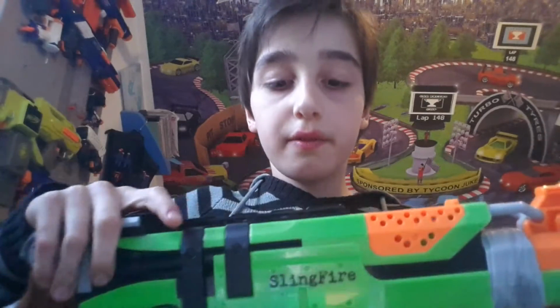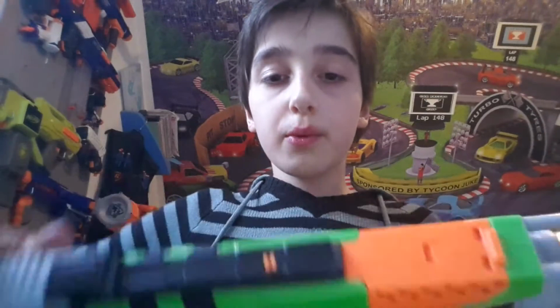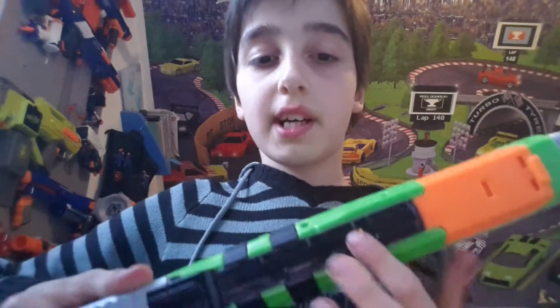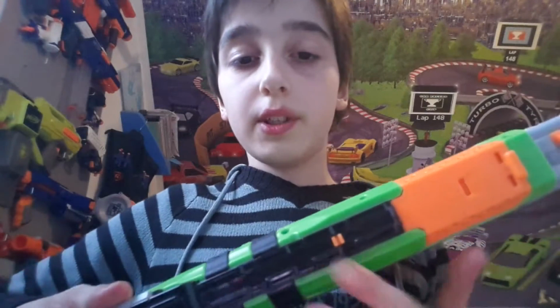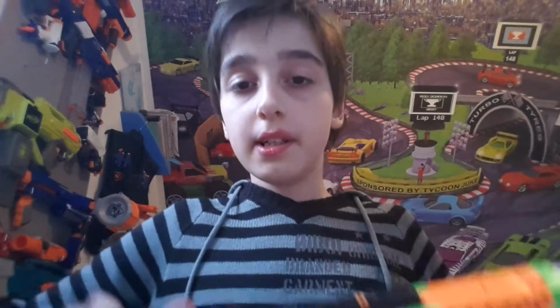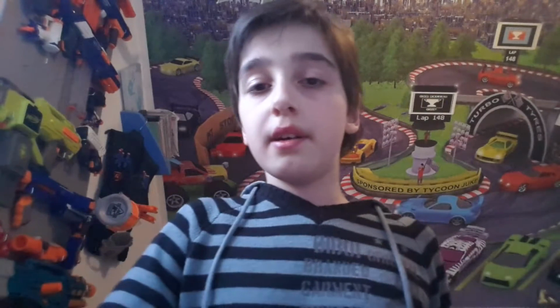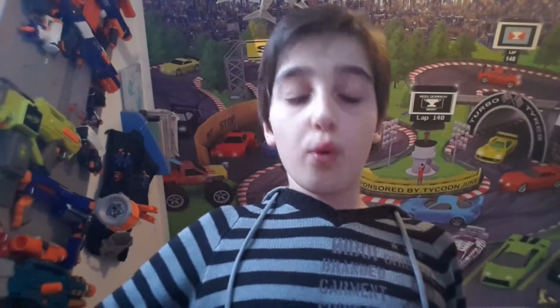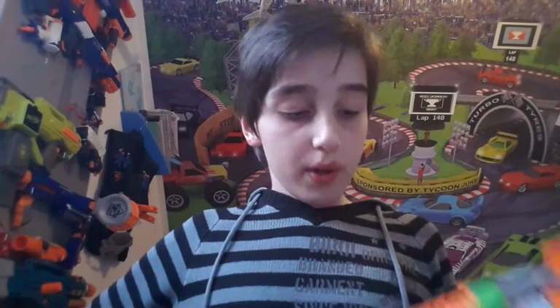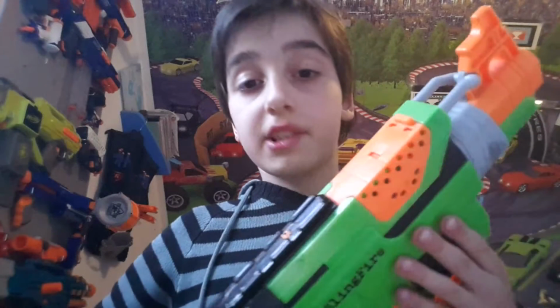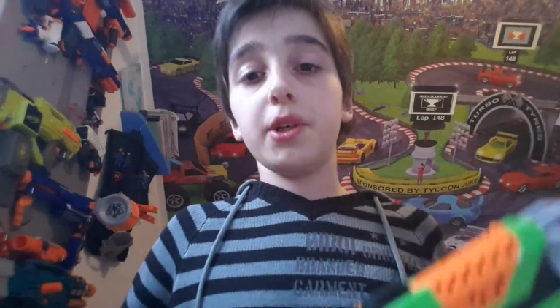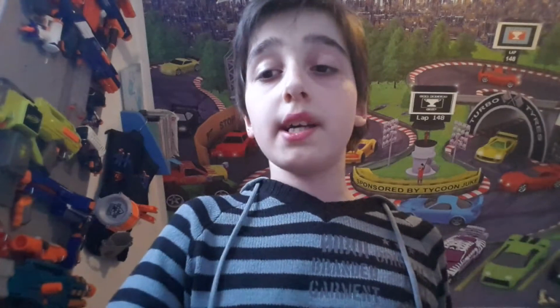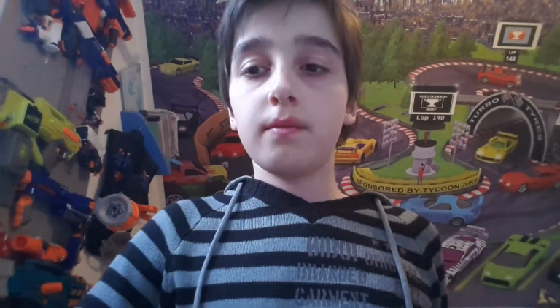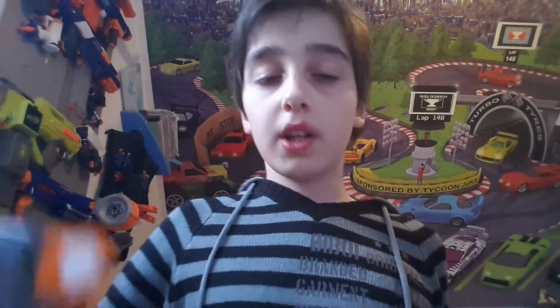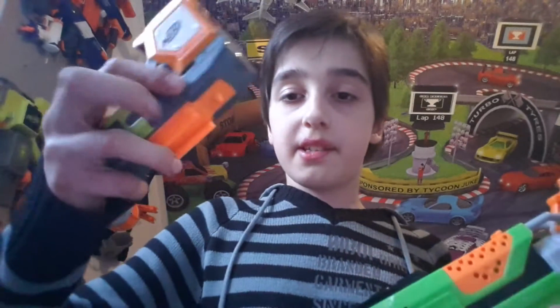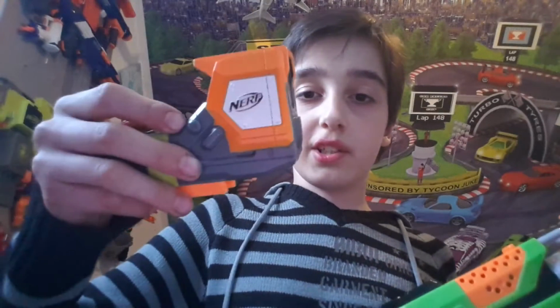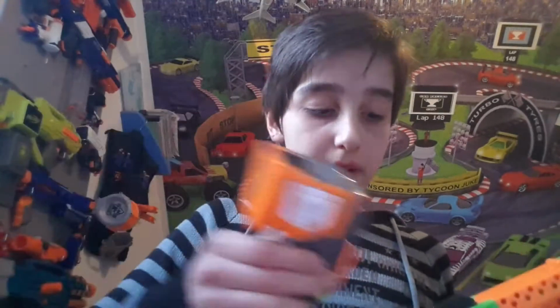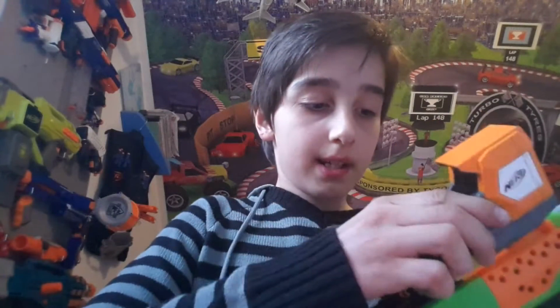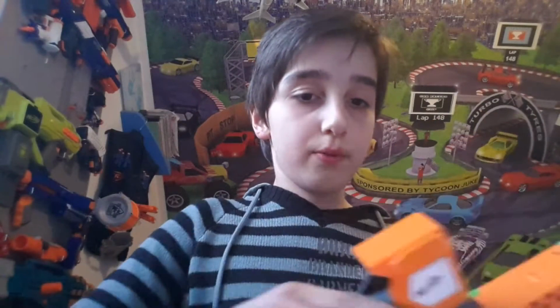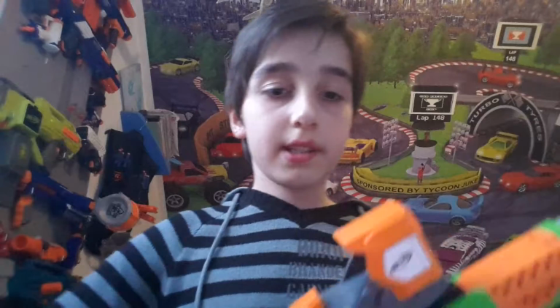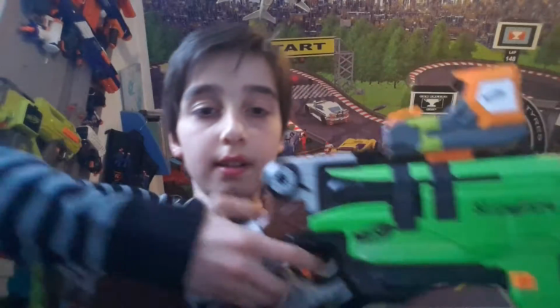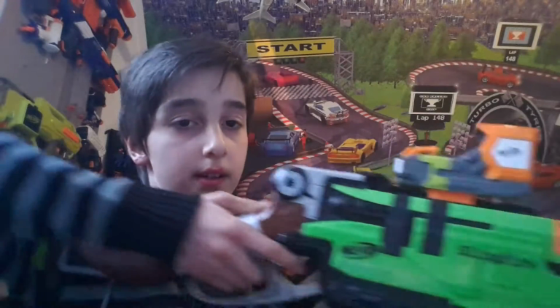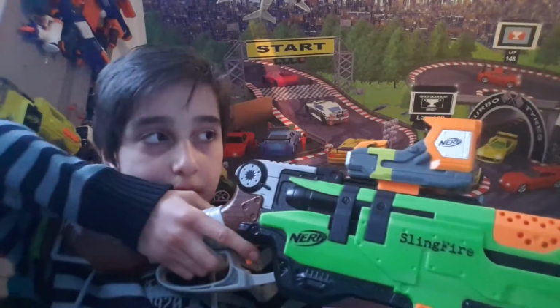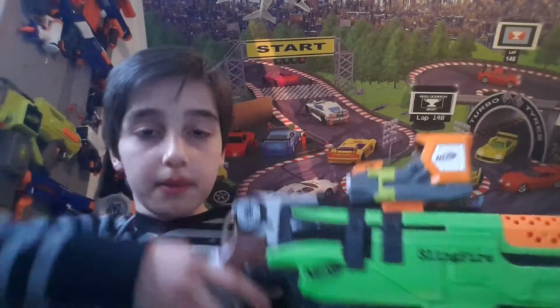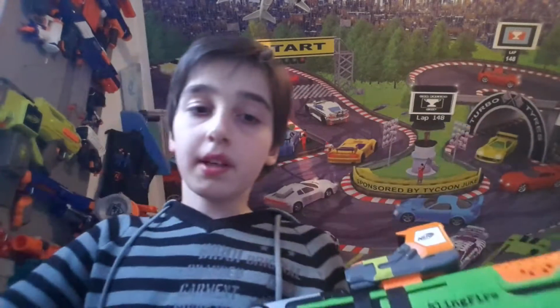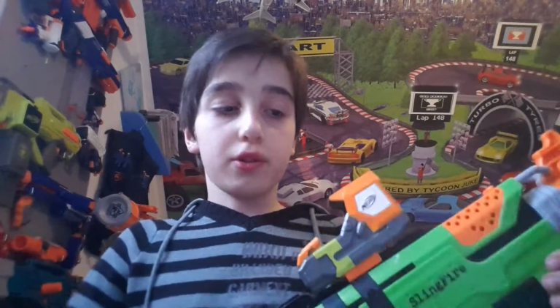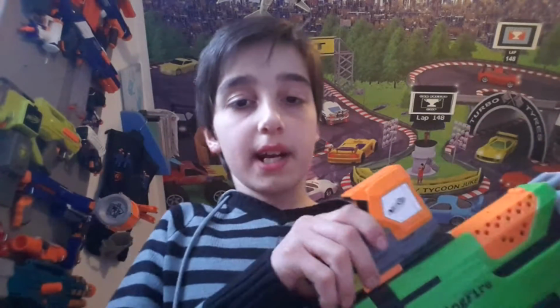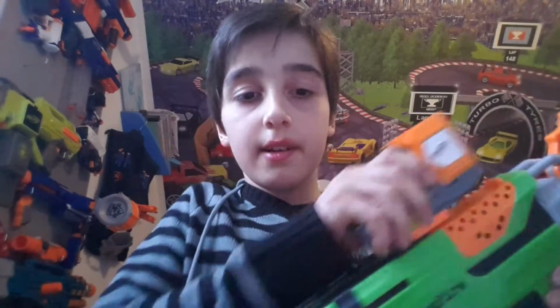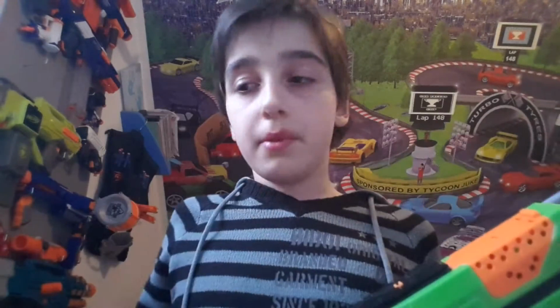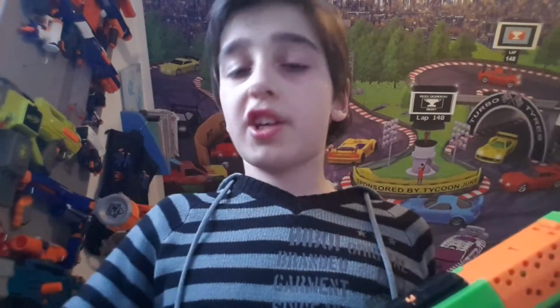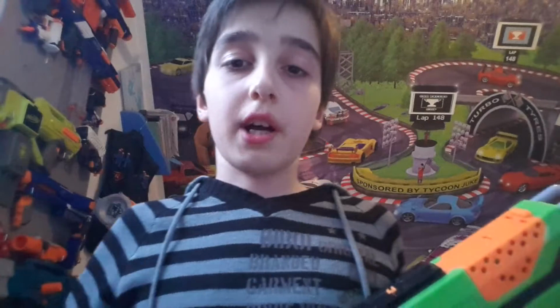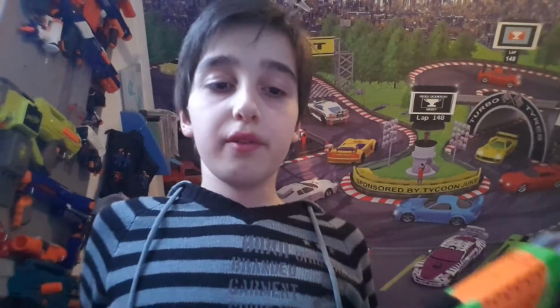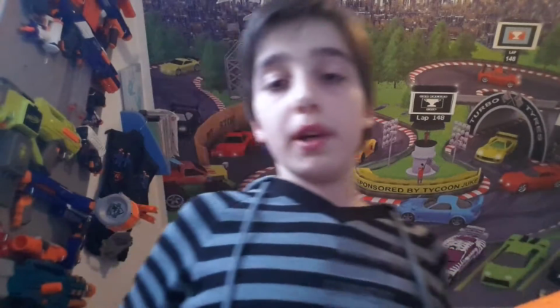Further, we have a tactical rail up here for any accessory you like, like this Modulus Expansion Pack Red Dot Sight — looks pretty good, and it's also pretty accurate. But sights don't really help in Nerf, but whatever.